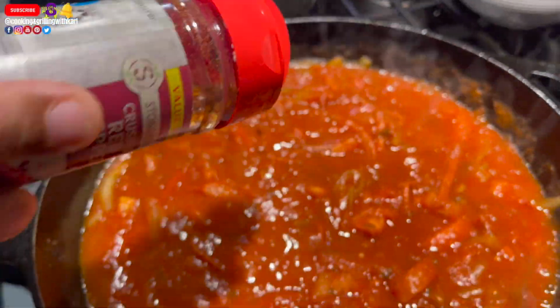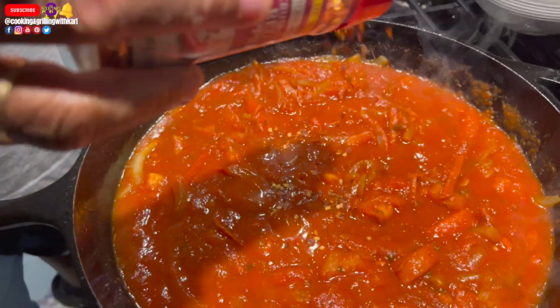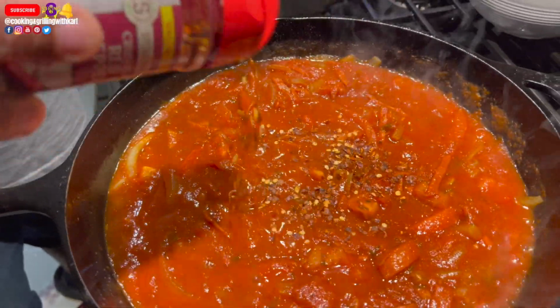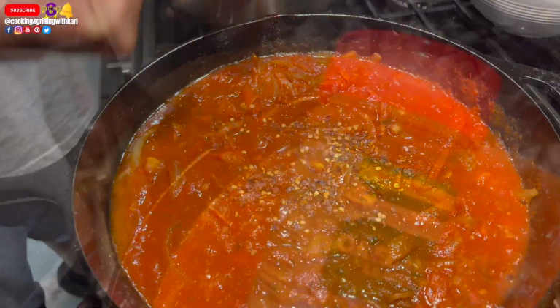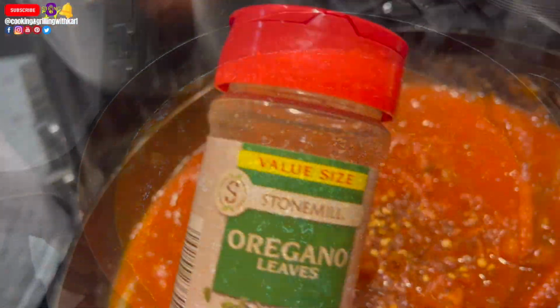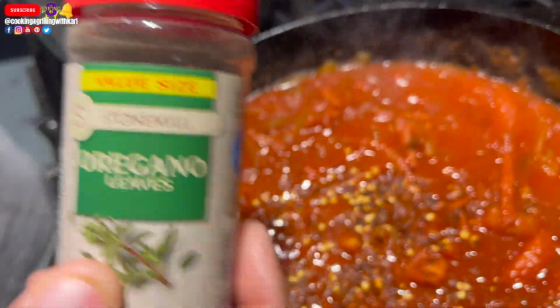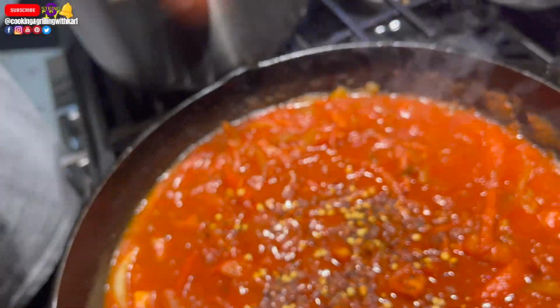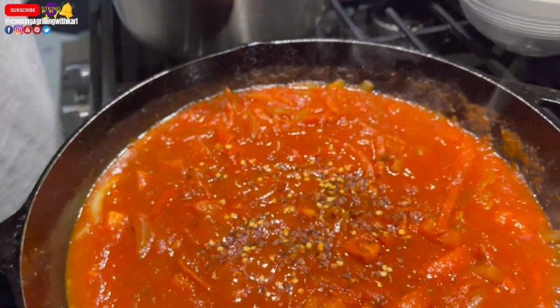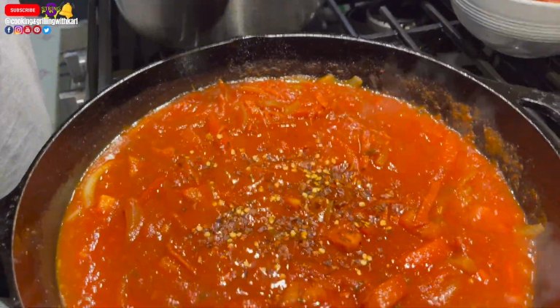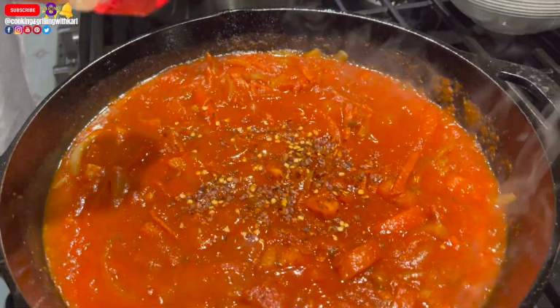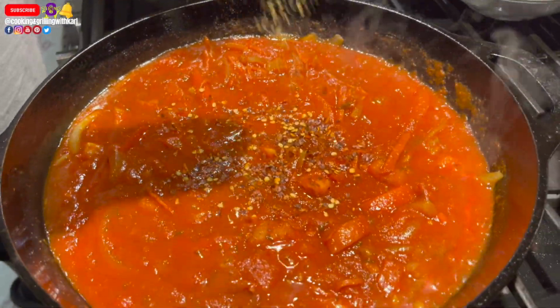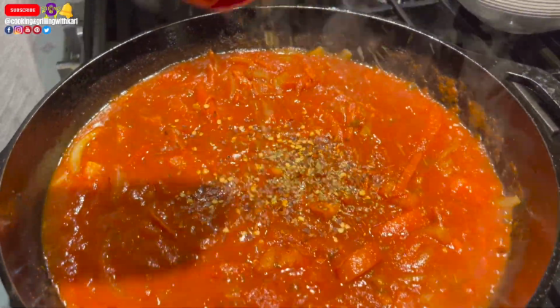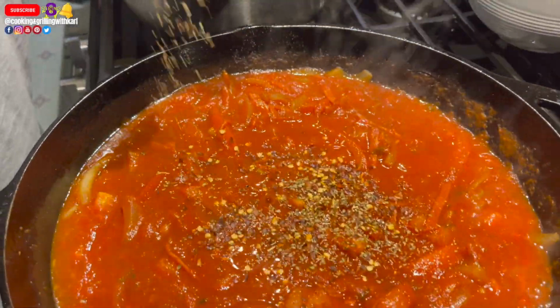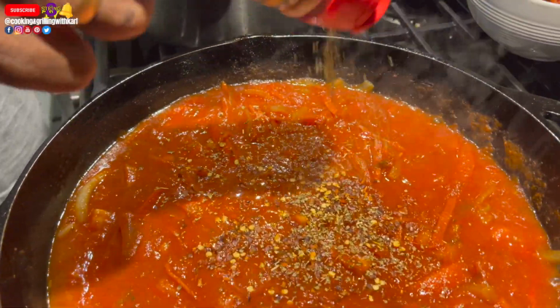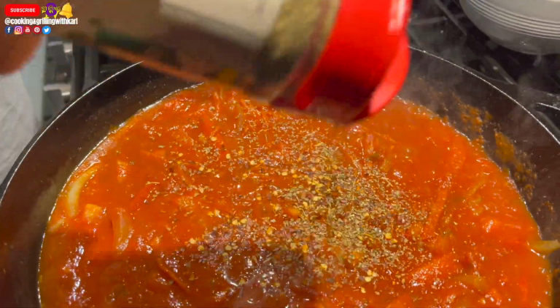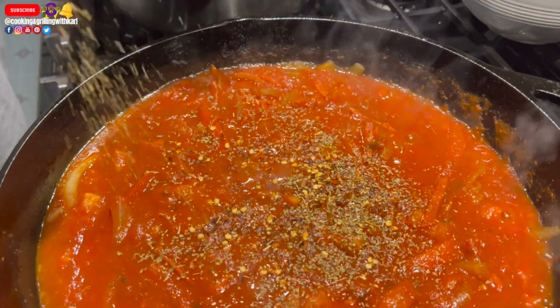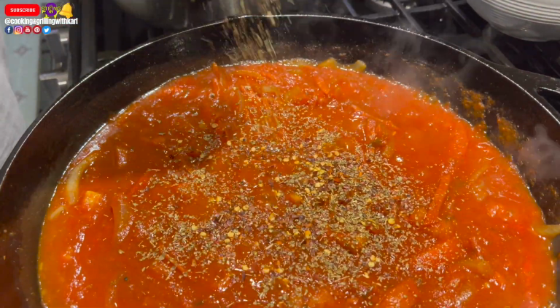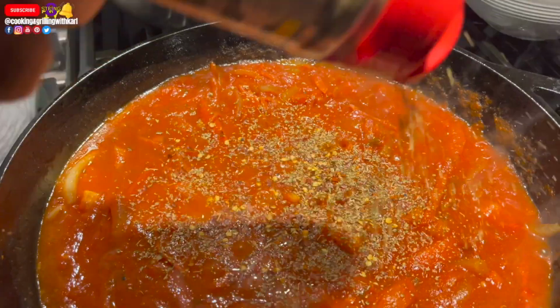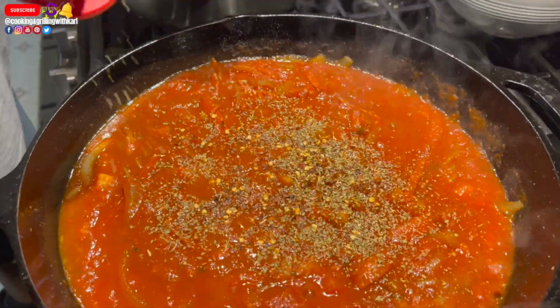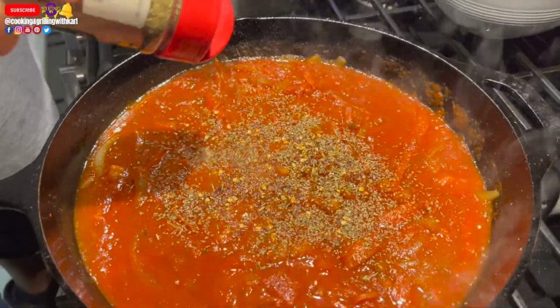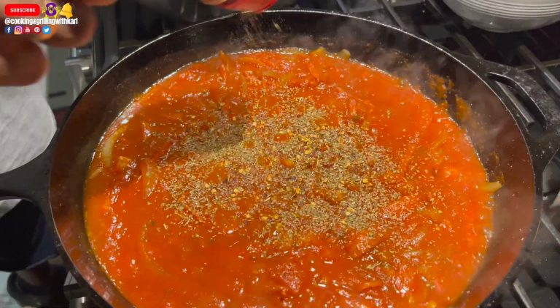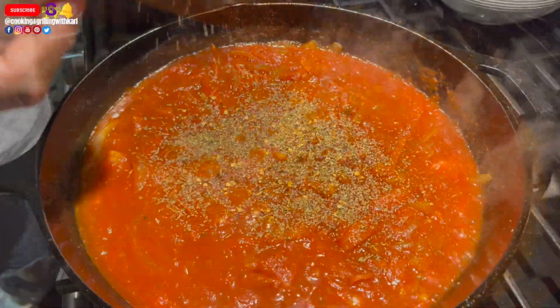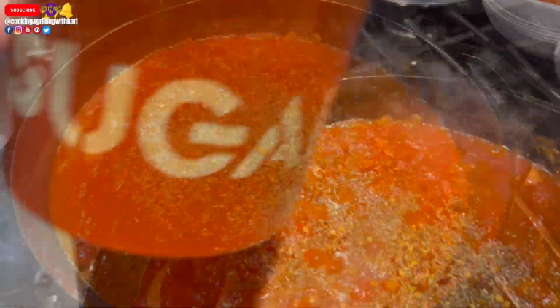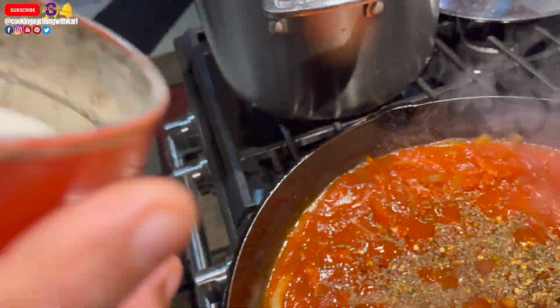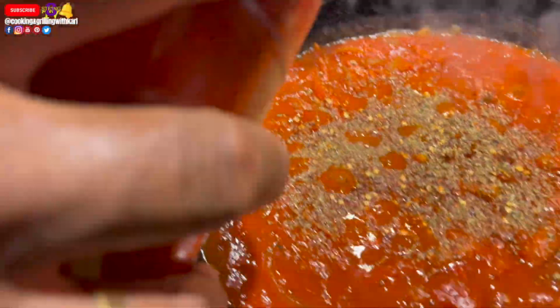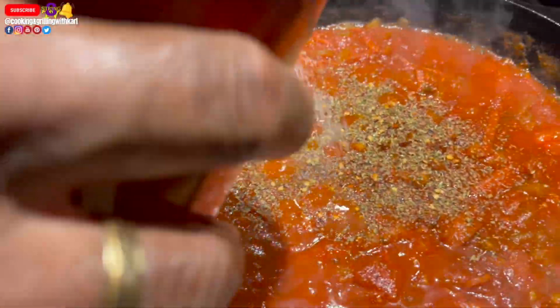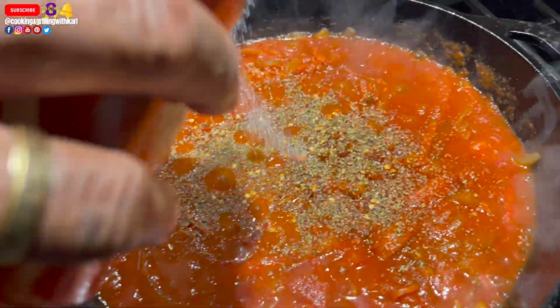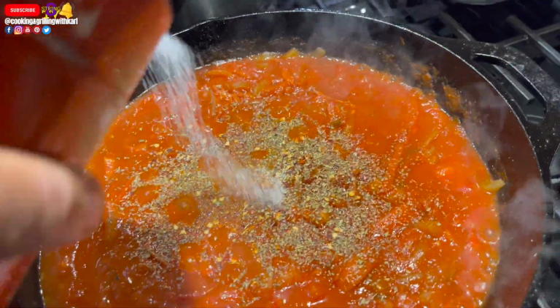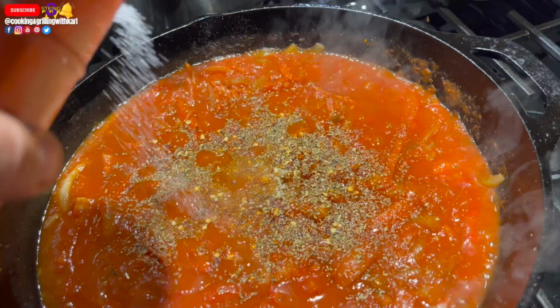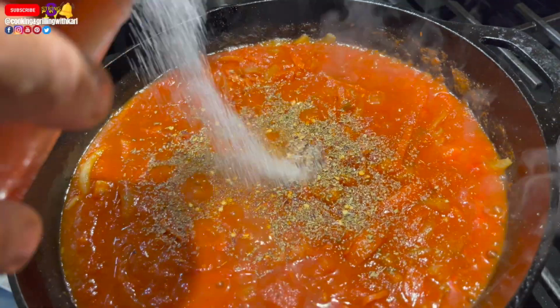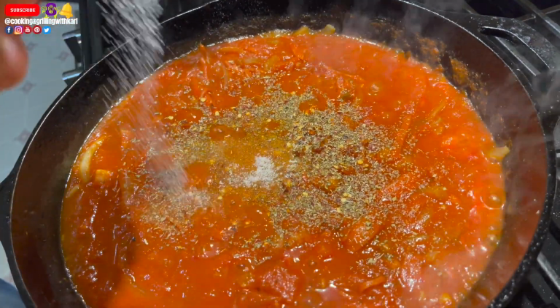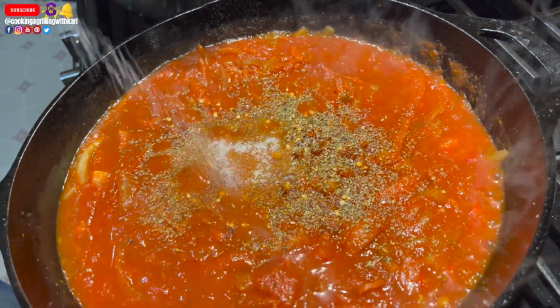Going in with some more seasonings here: some crushed red pepper, some oregano flakes, and a little bit of sugar to balance out the tartness.